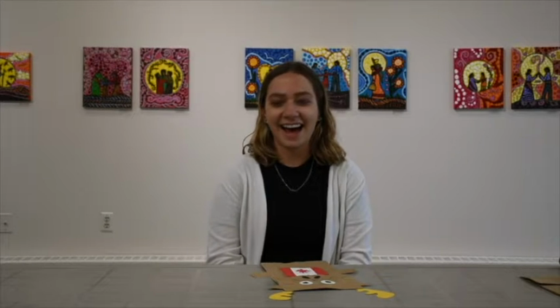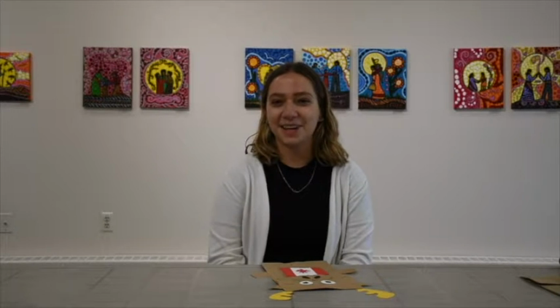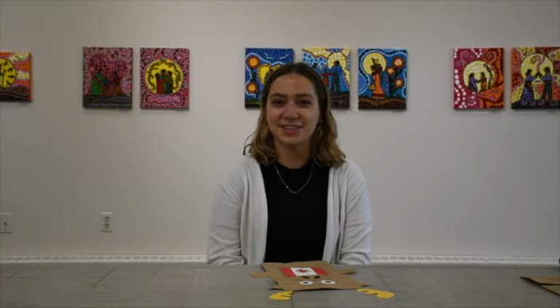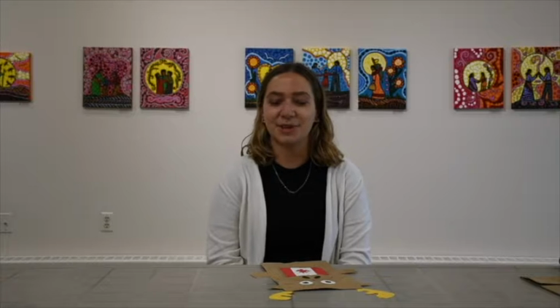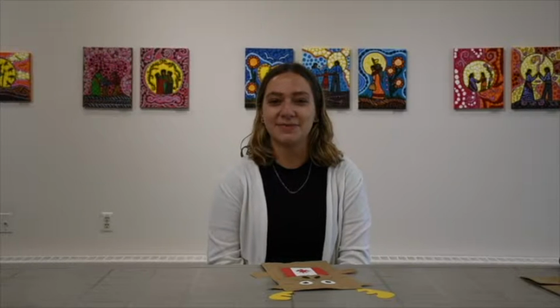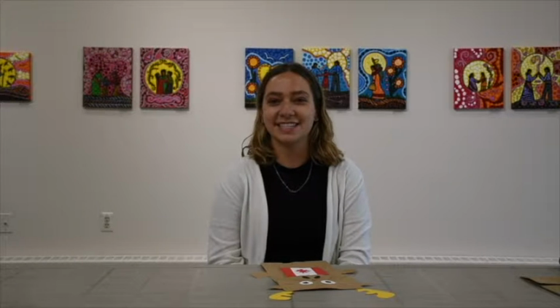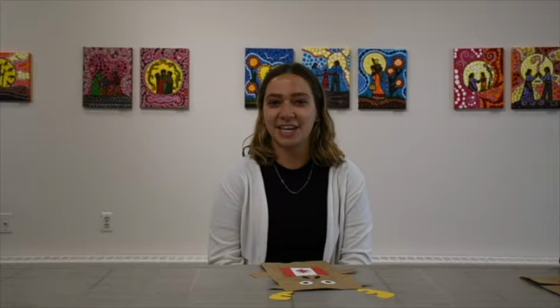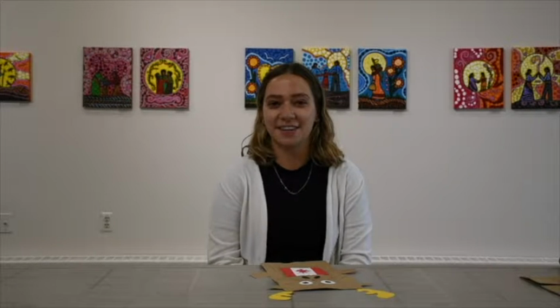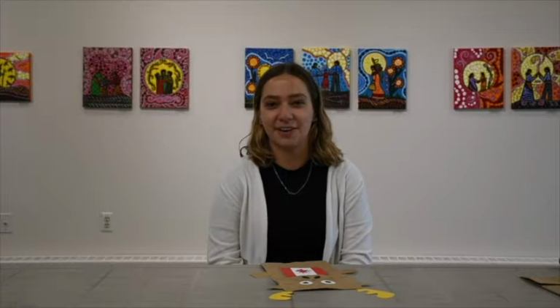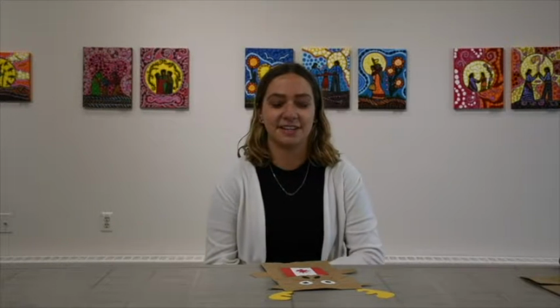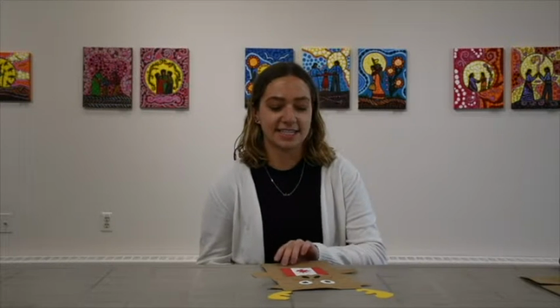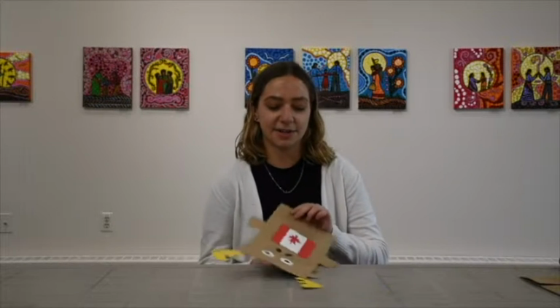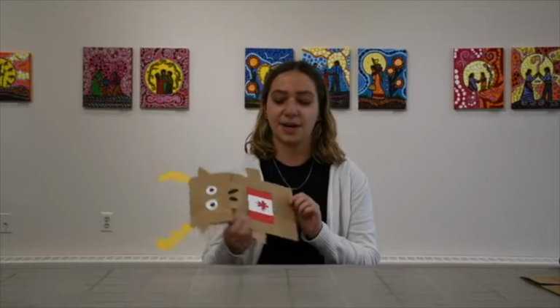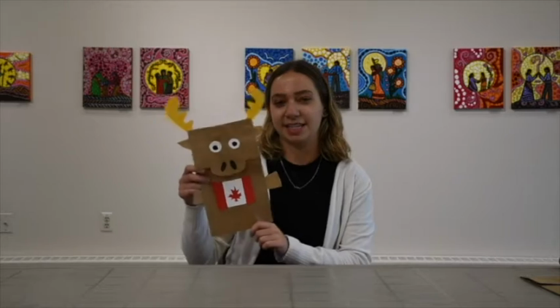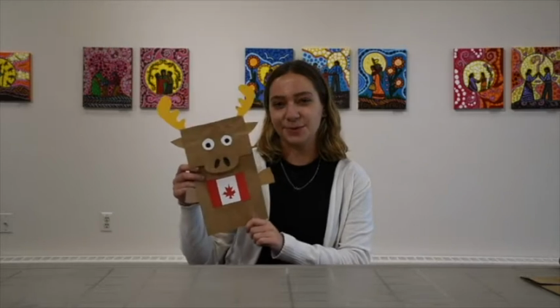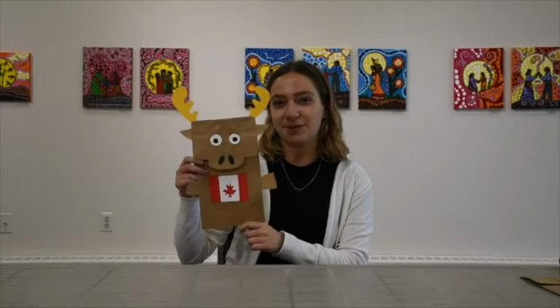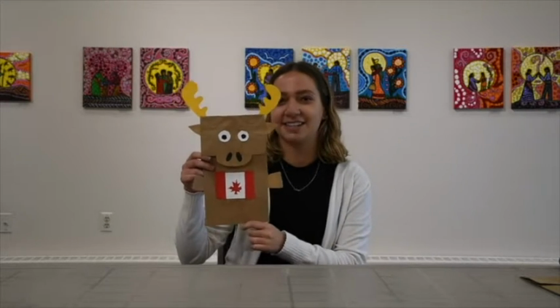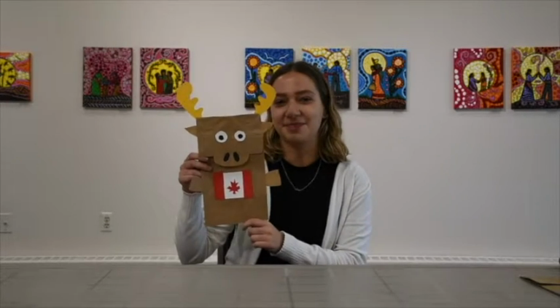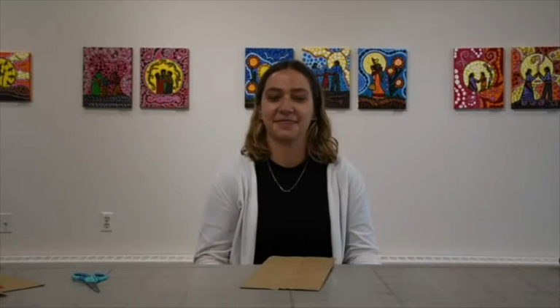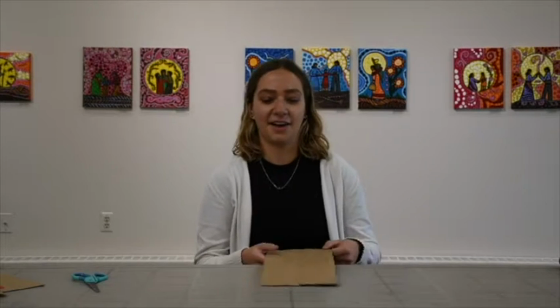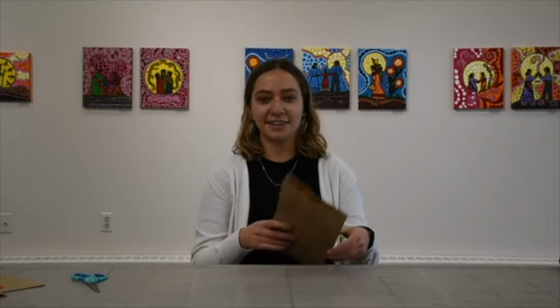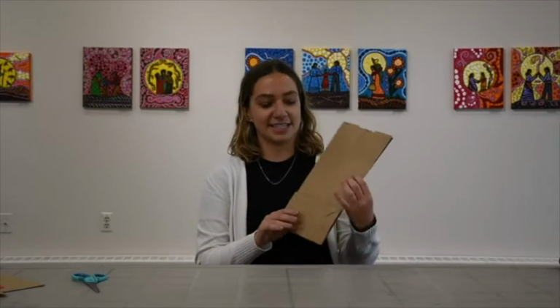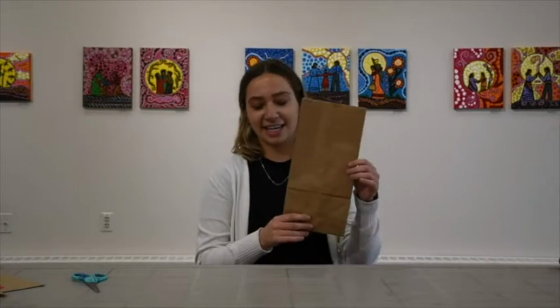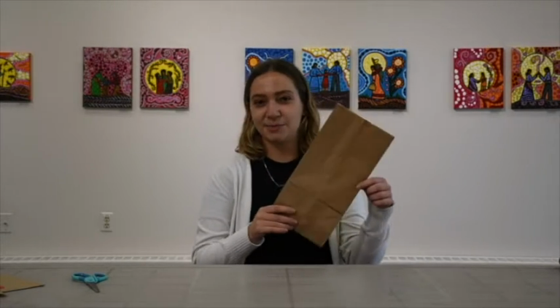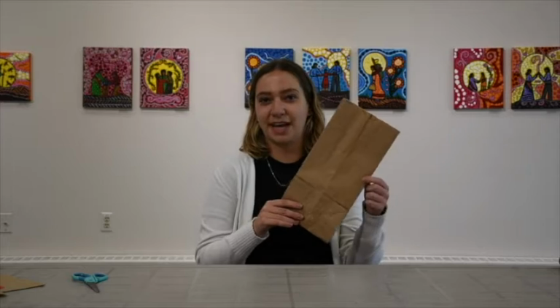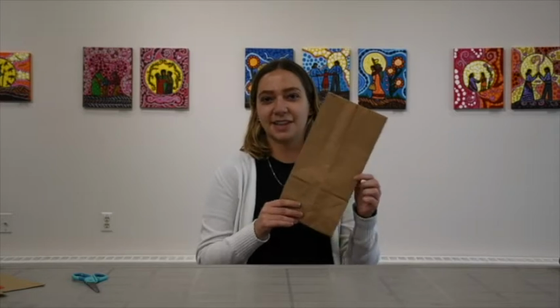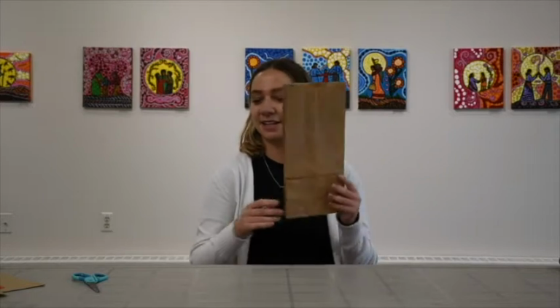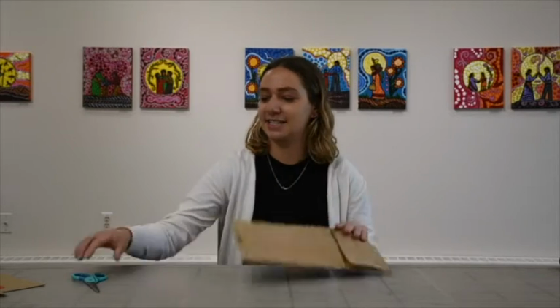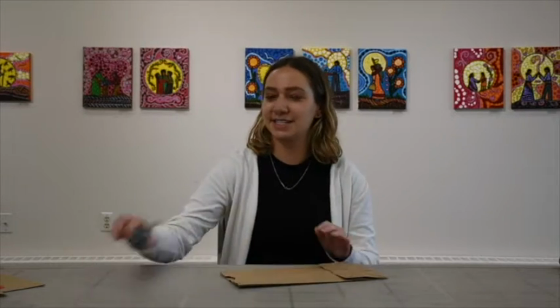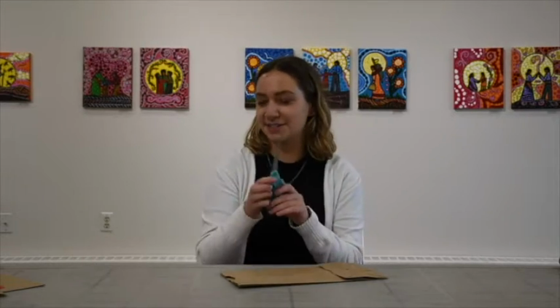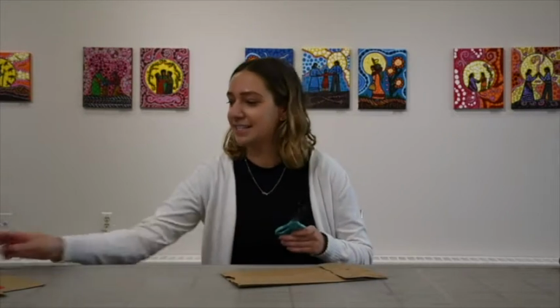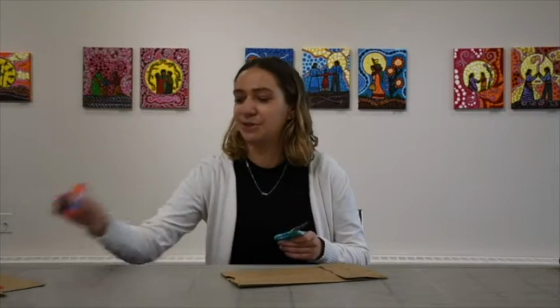Hi, my name is Jessalyn LeBlanc and I'm the Assistant Educator here at the Madden Art Gallery. Today I'm going to show you how to make this moose puppet for Canada Day. All you'll need is this kit that you can pick up at the gallery, some scissors, and some glue.